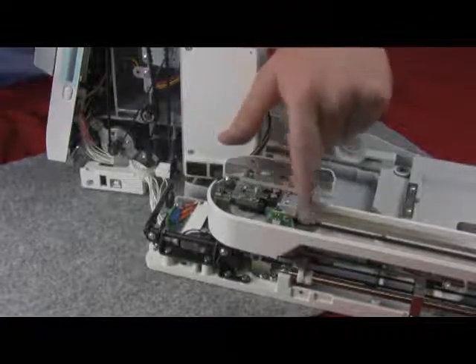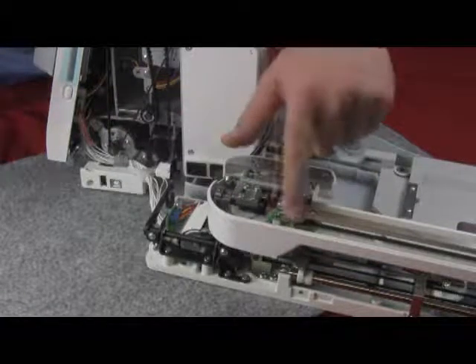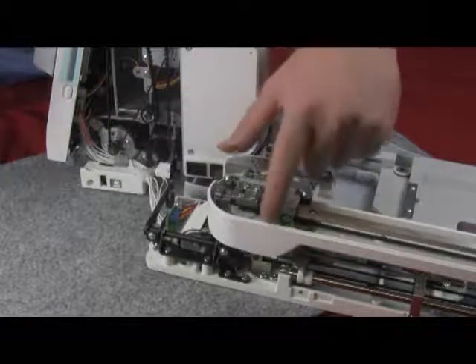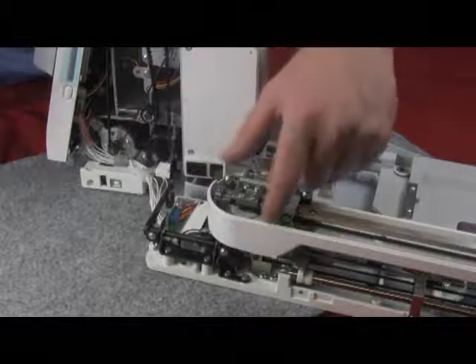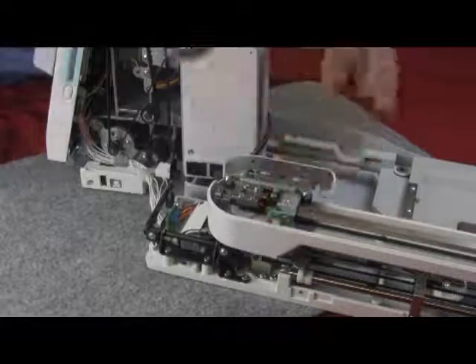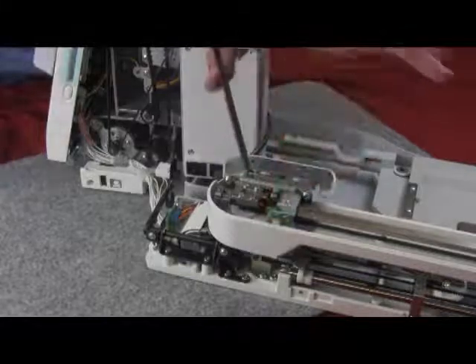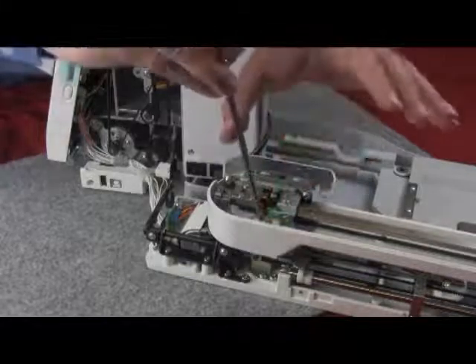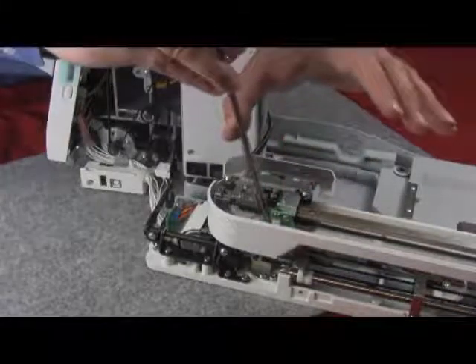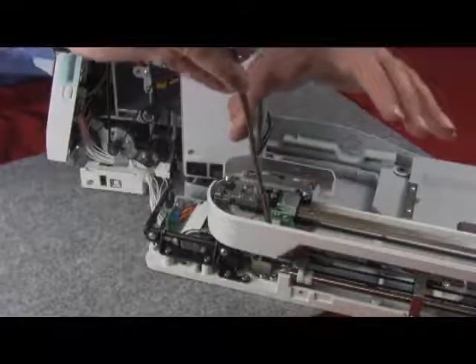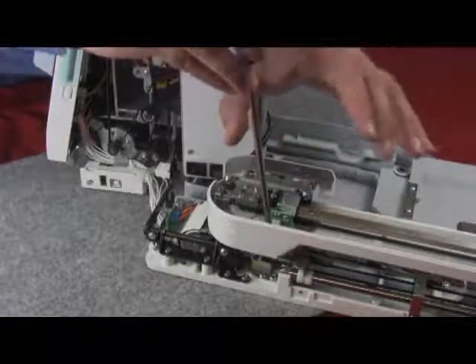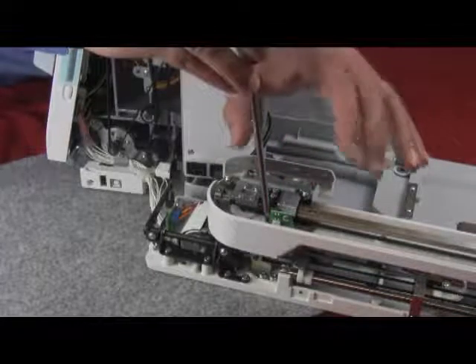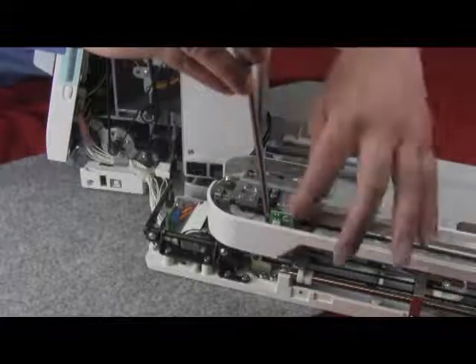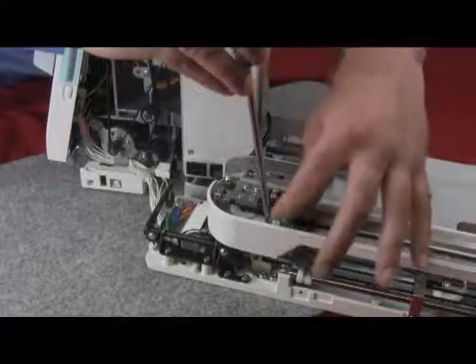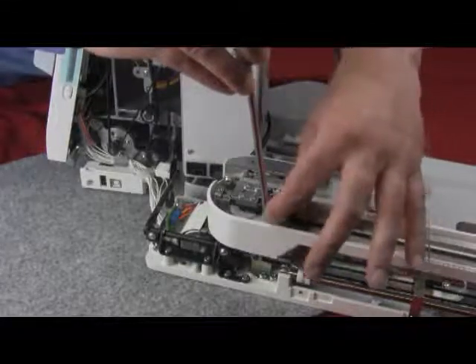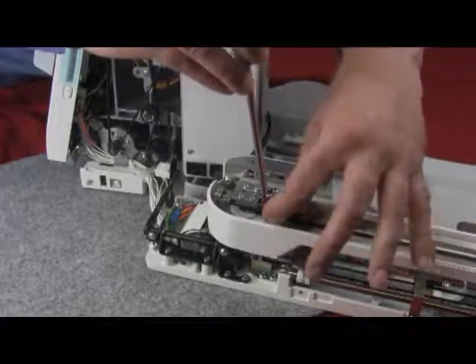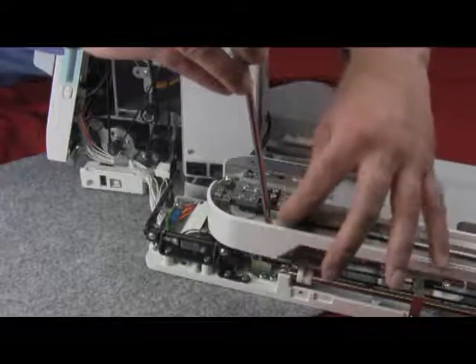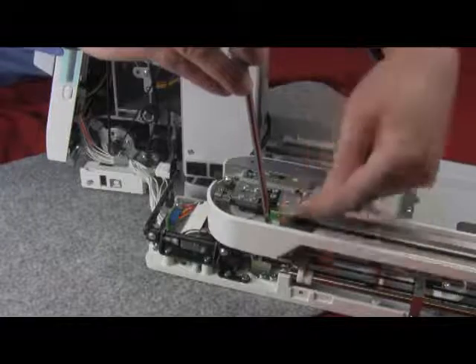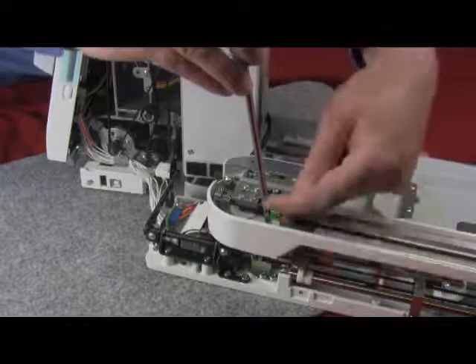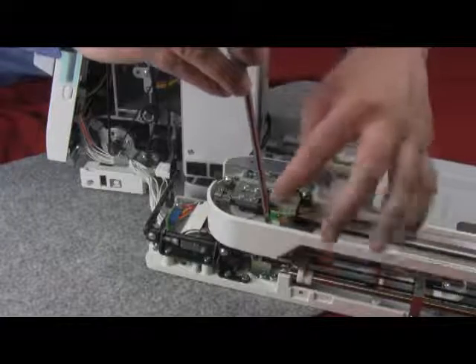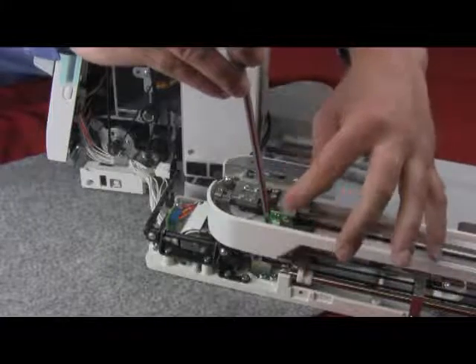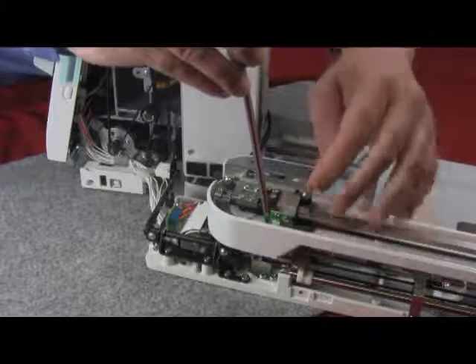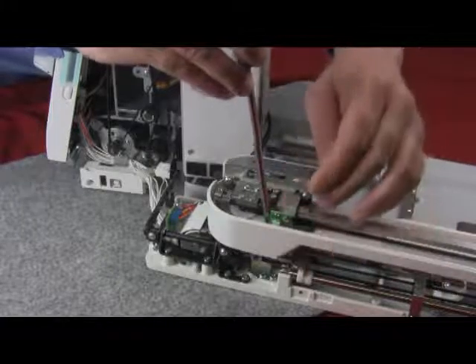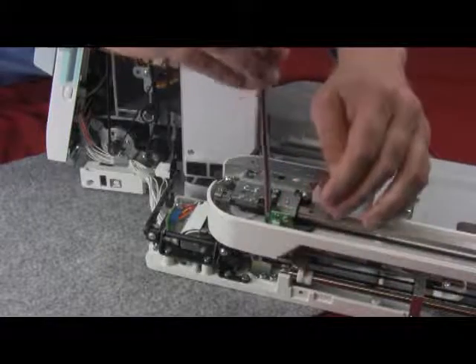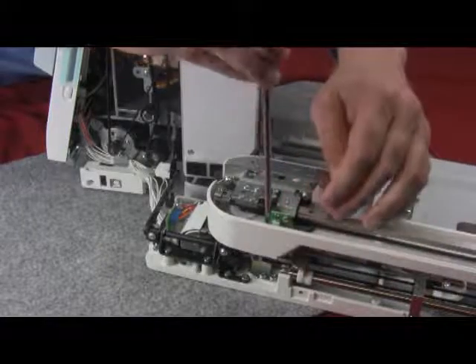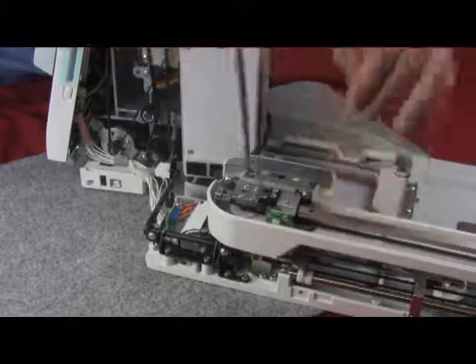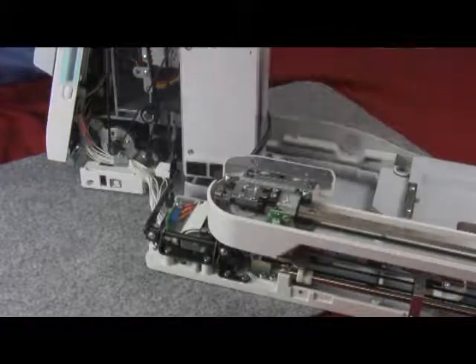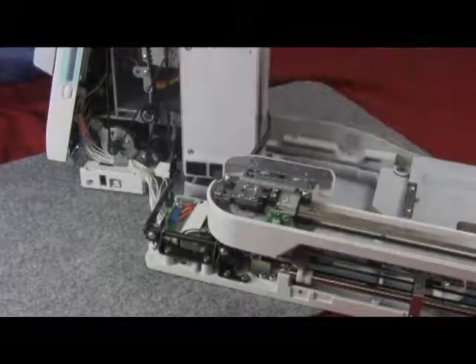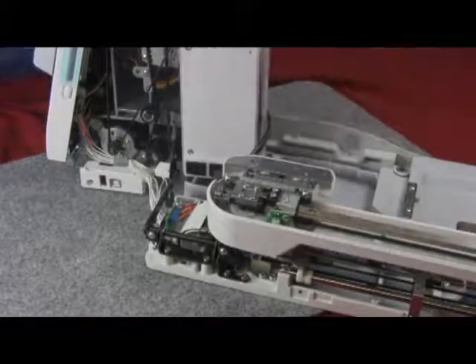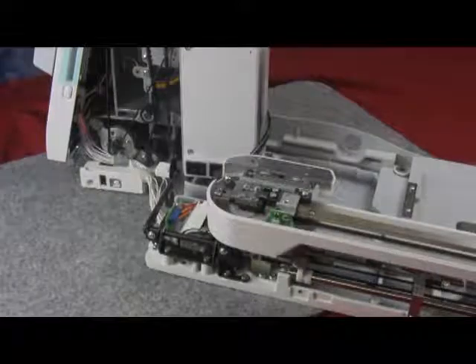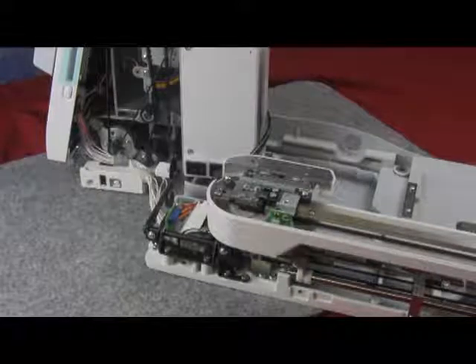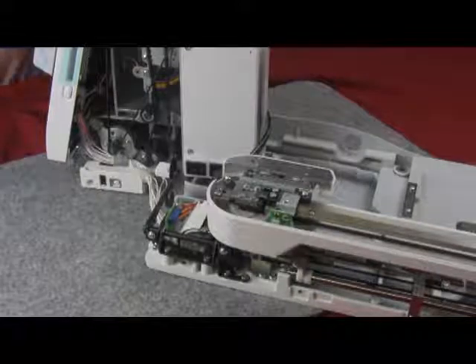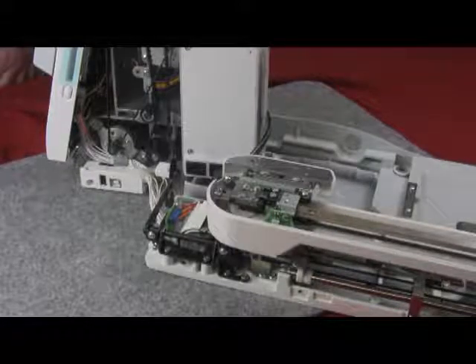If an adjustment is needed, locate the sensor. The sensor is held on a bracket. Once we loosen the screw, we can move the Y sensor either left or right. Once we have made our adjustment, turn off the machine and turn it on again so it initializes properly. Thank you.